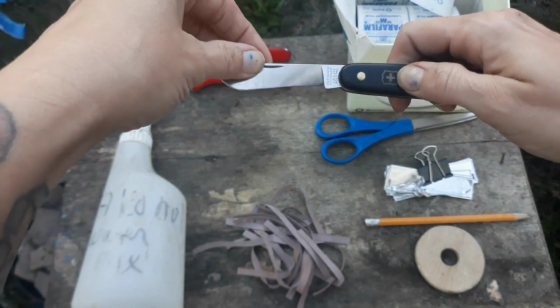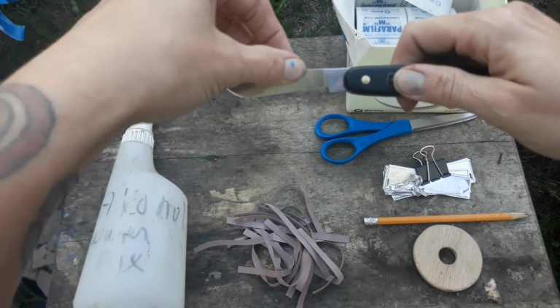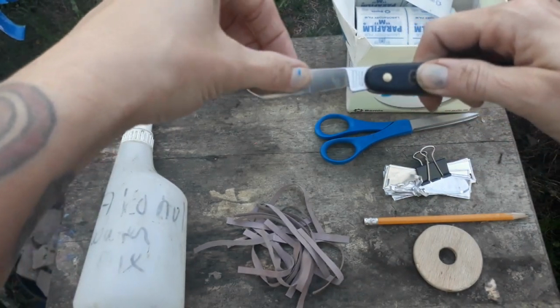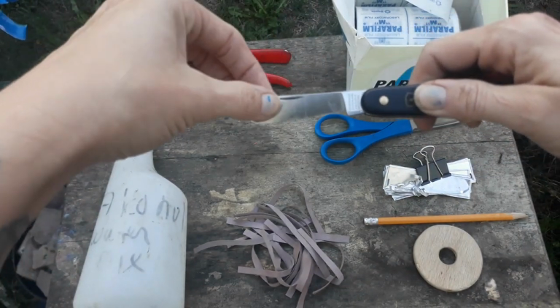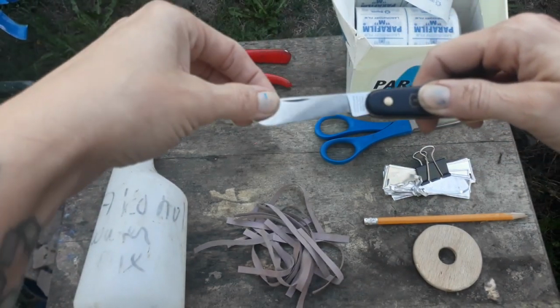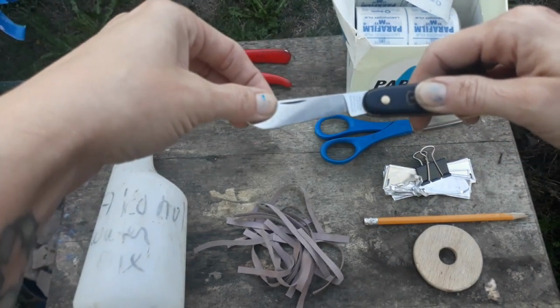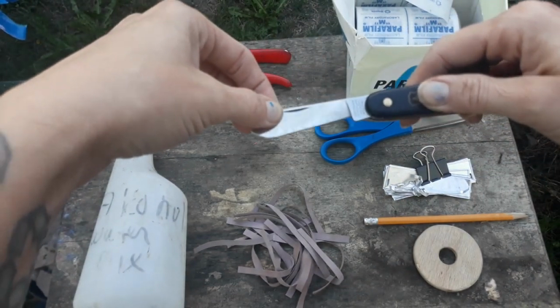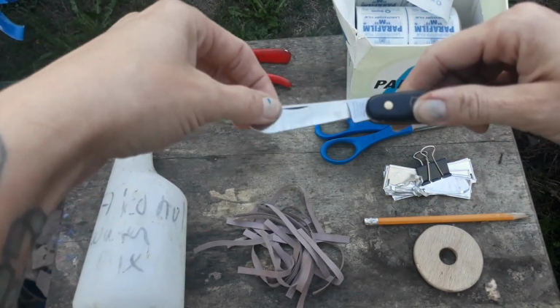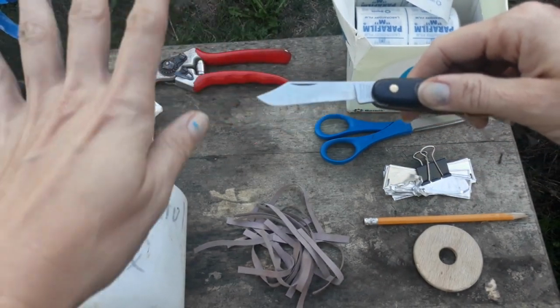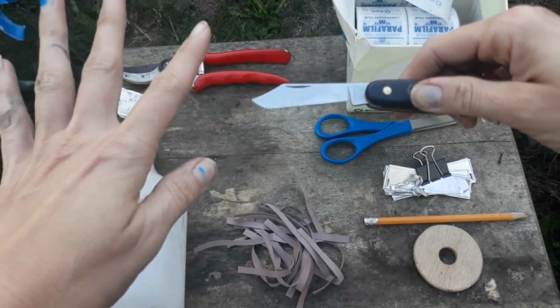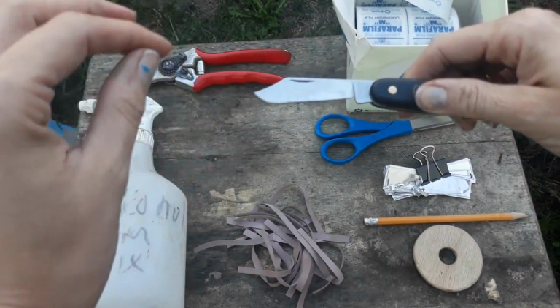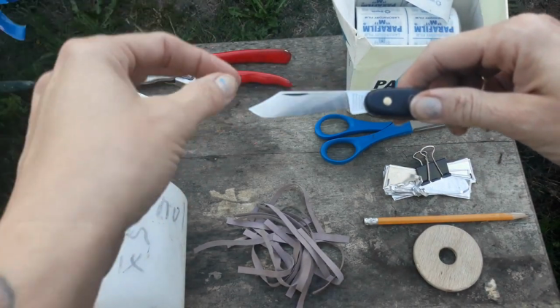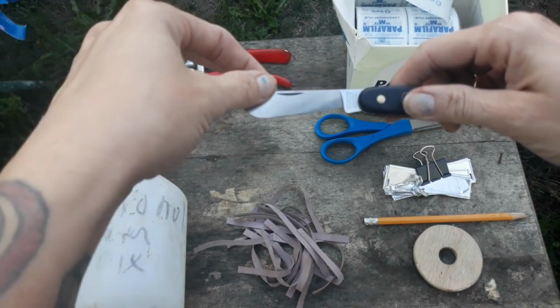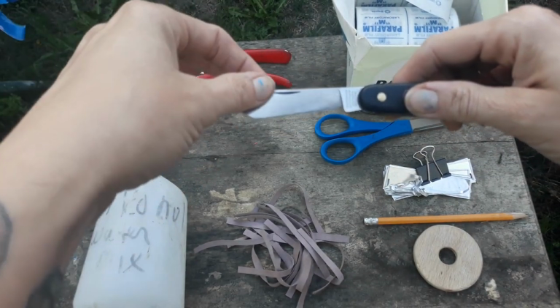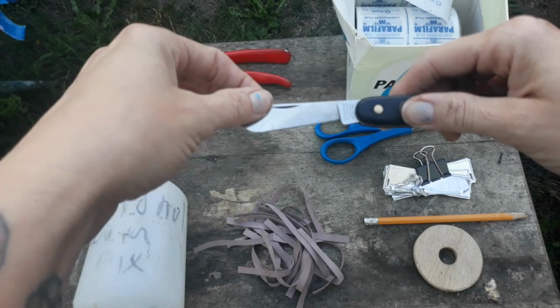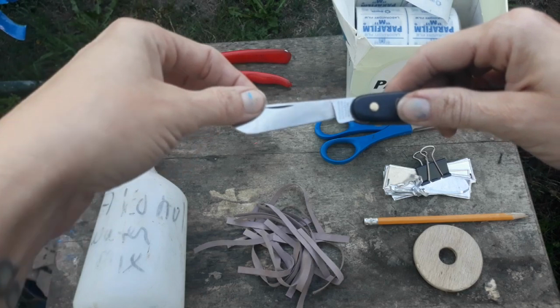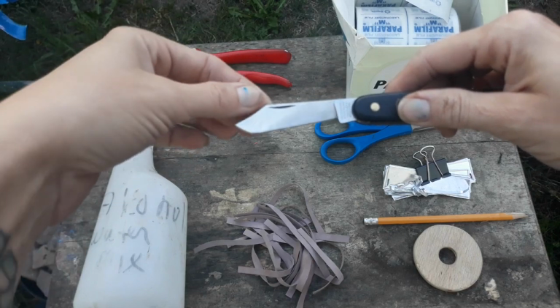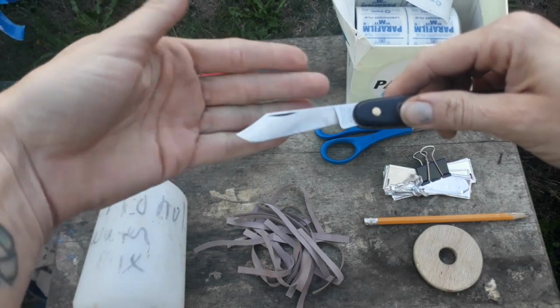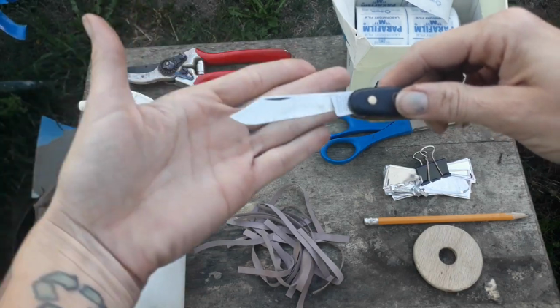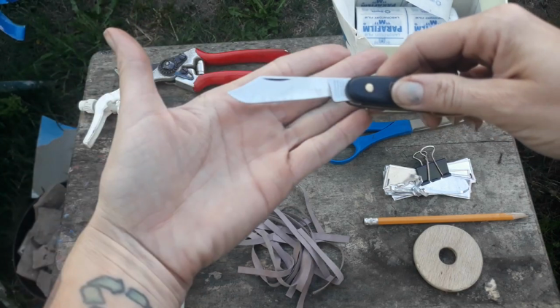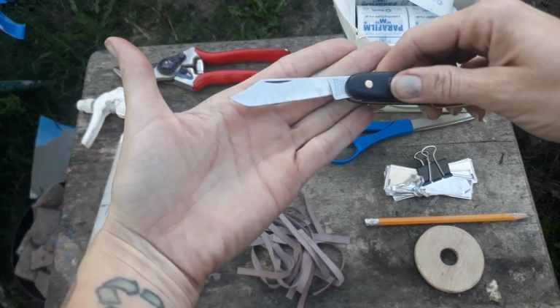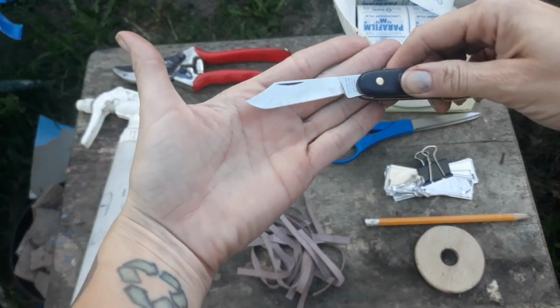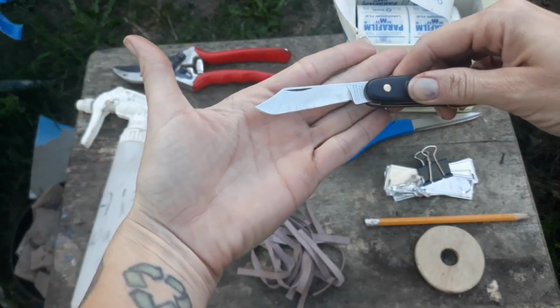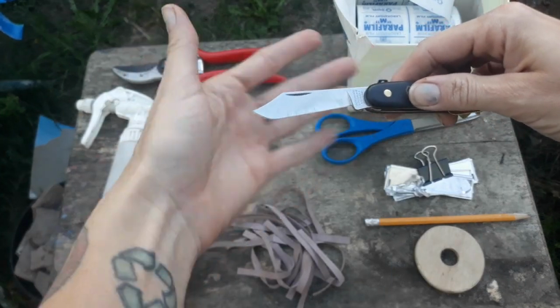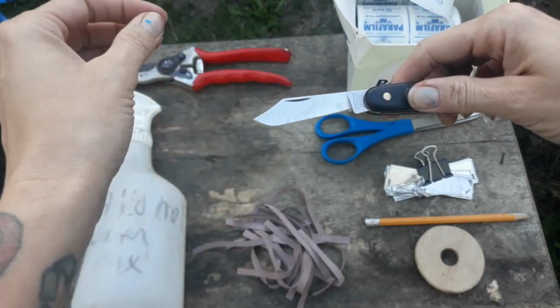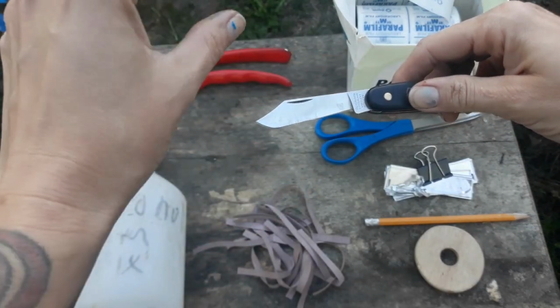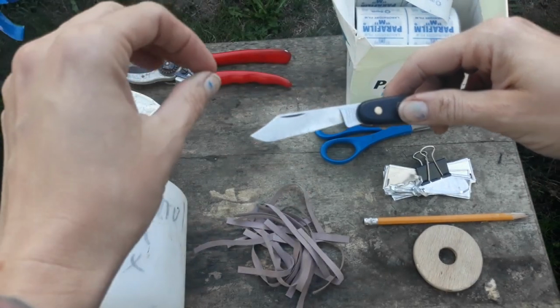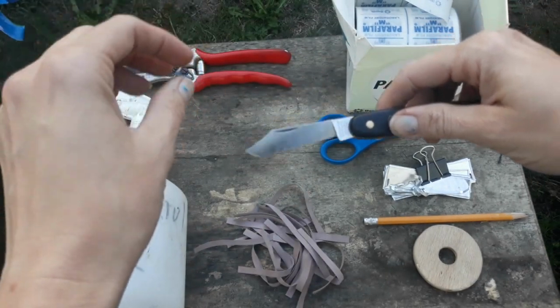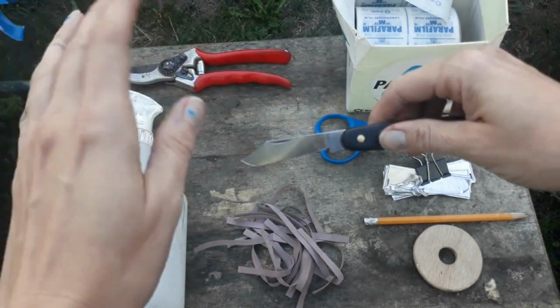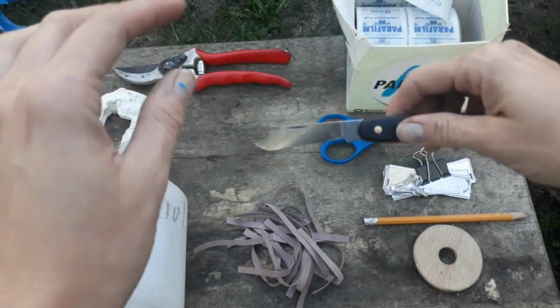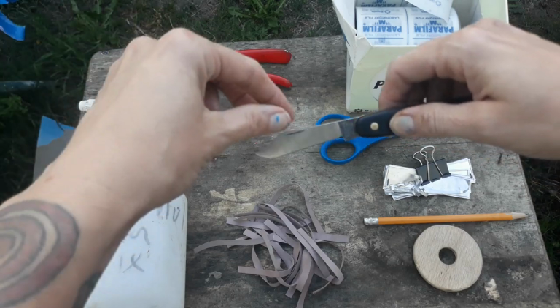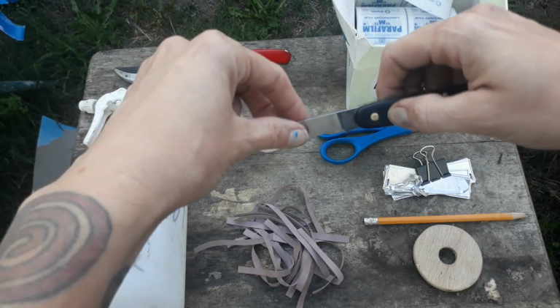It's really important to keep these sharp and clean. You want them to be sharp enough to cut sticks, which means they'll also cut your fingers really easily.